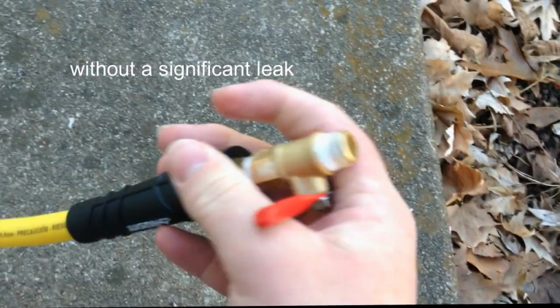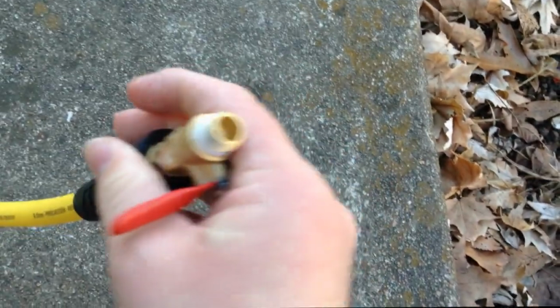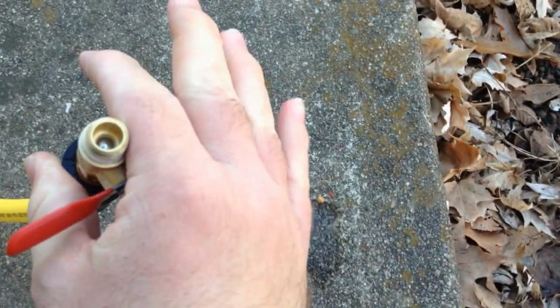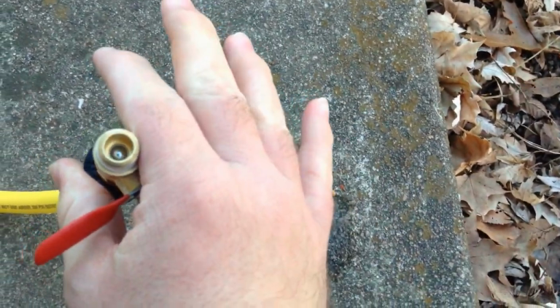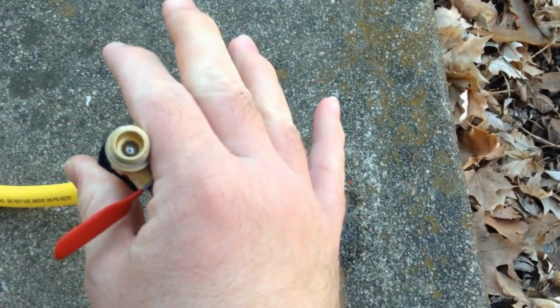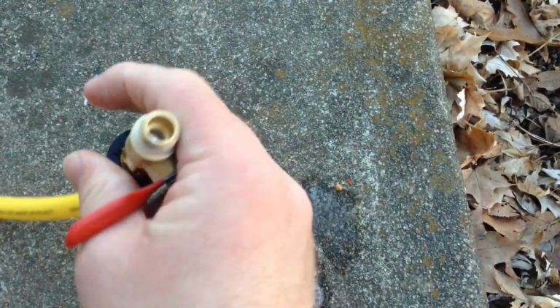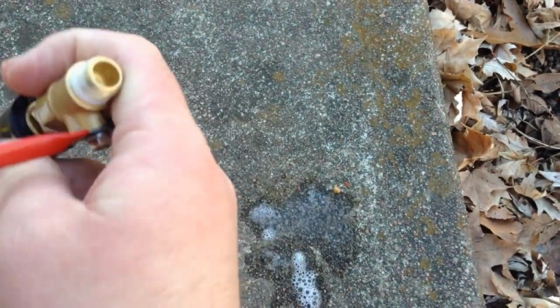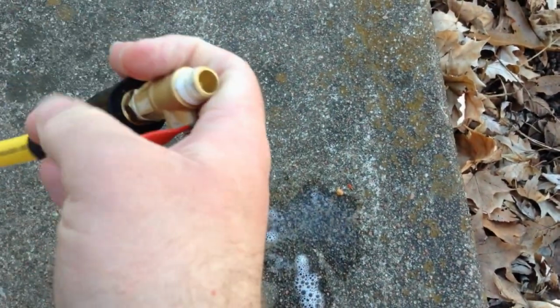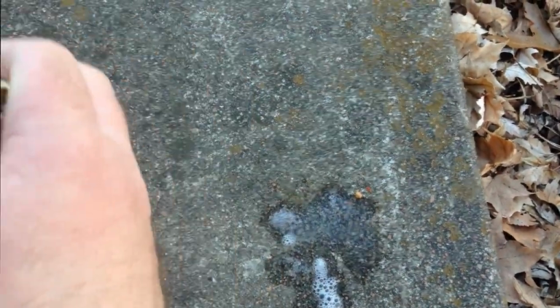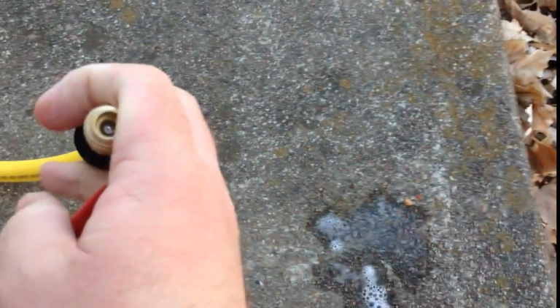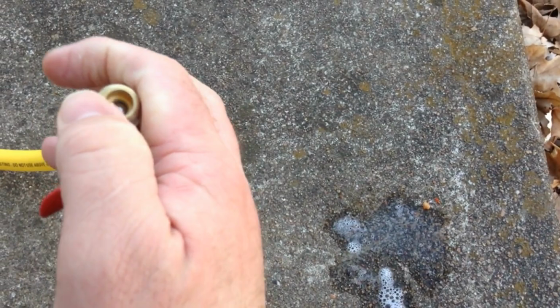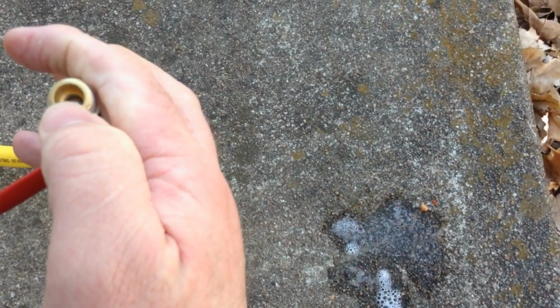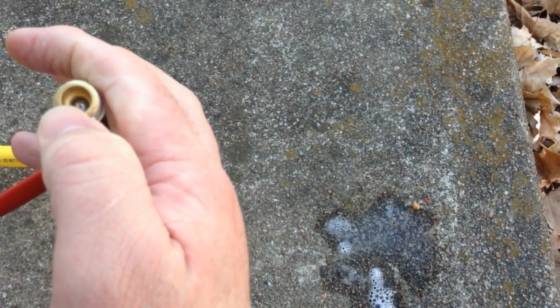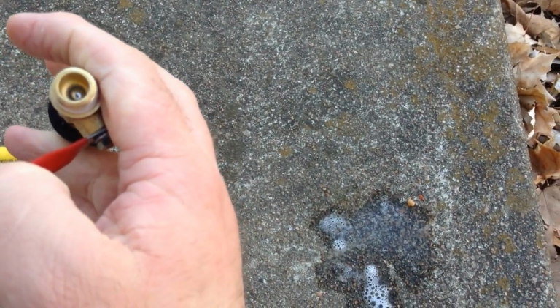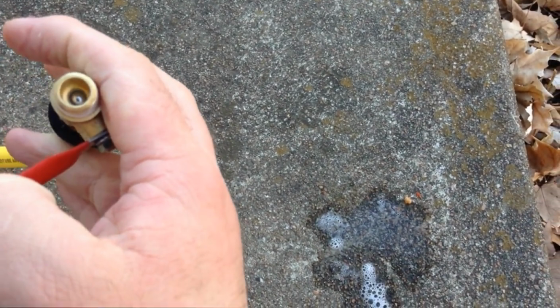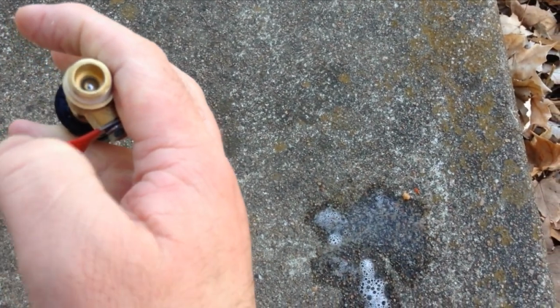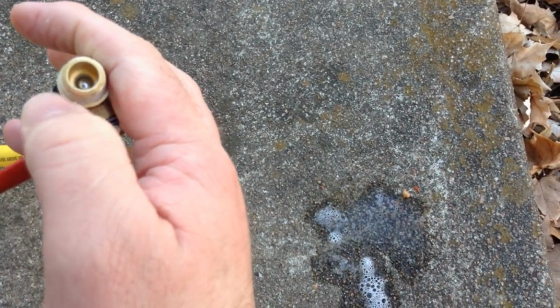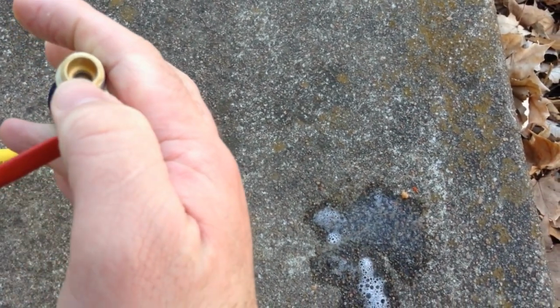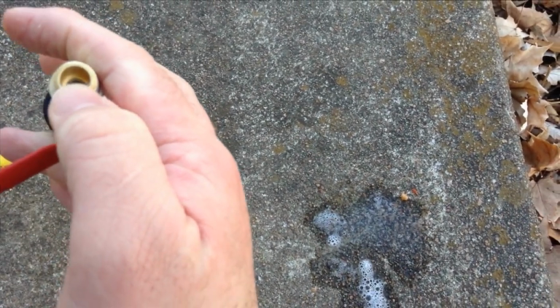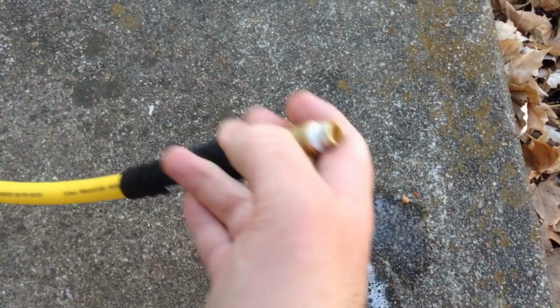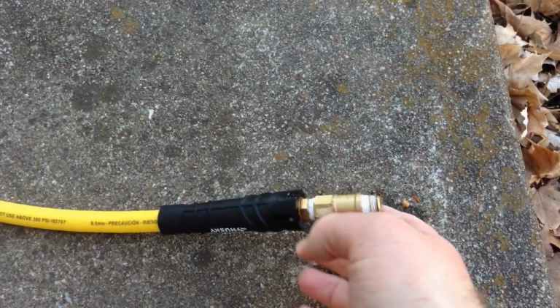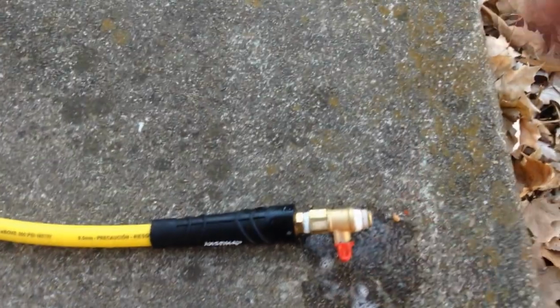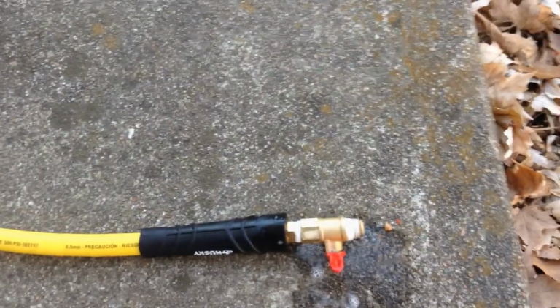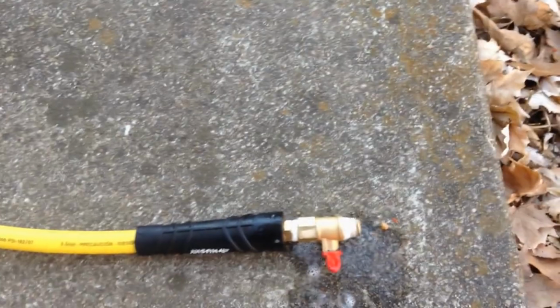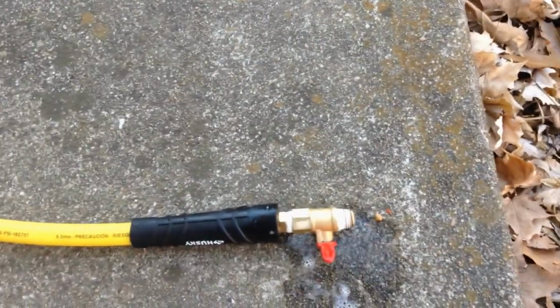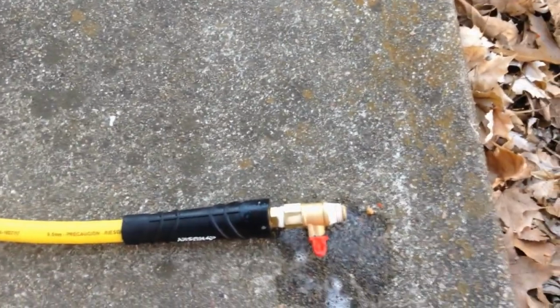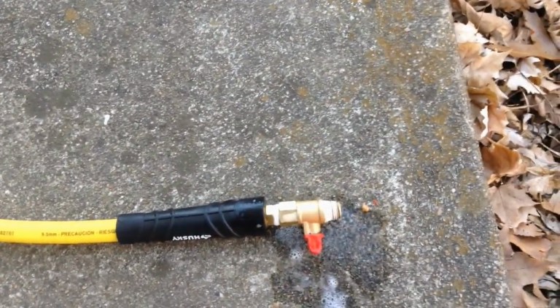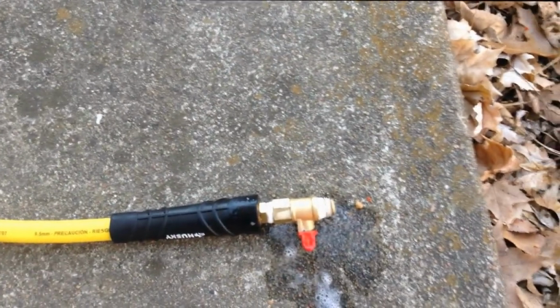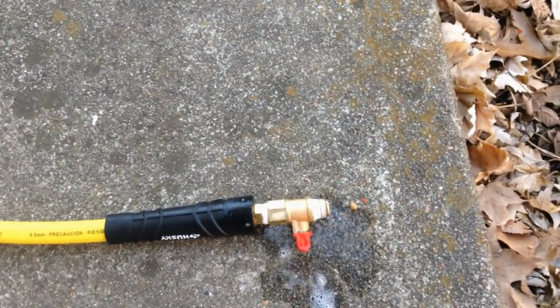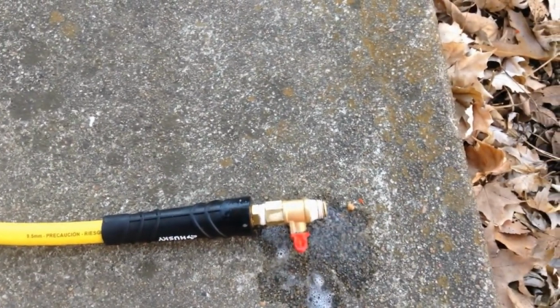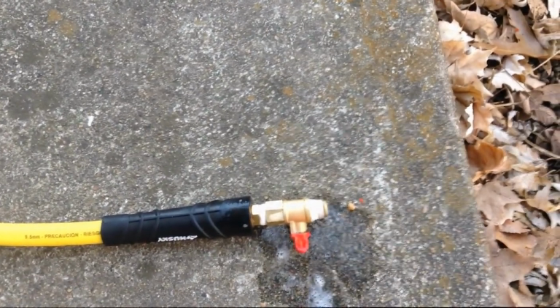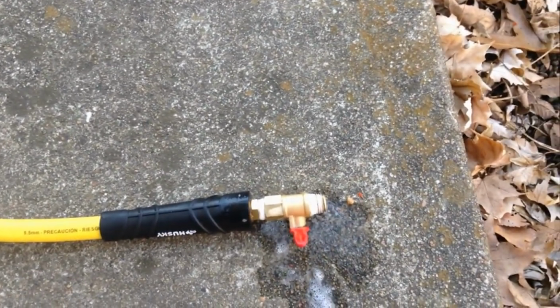I didn't really show this in the video because I don't have enough hands, but I sprayed soapy water on it to see if there's any leakage. Not one bit. This is definitely a very good buy.